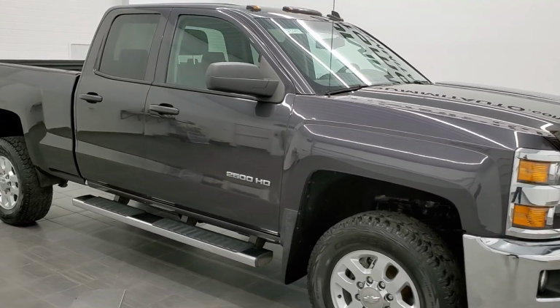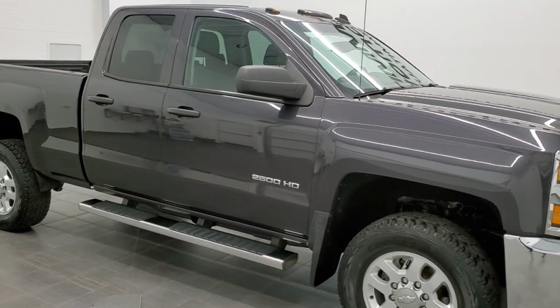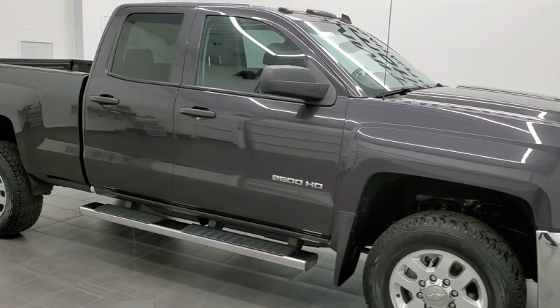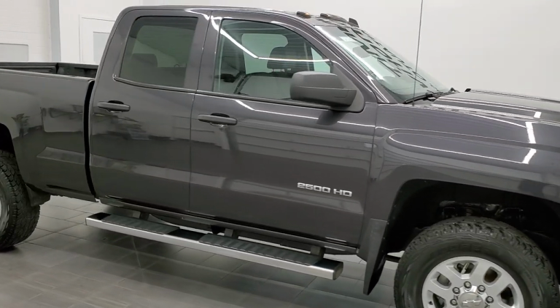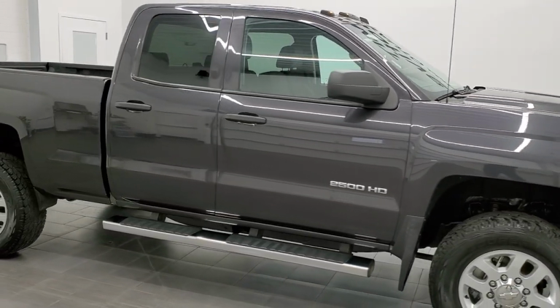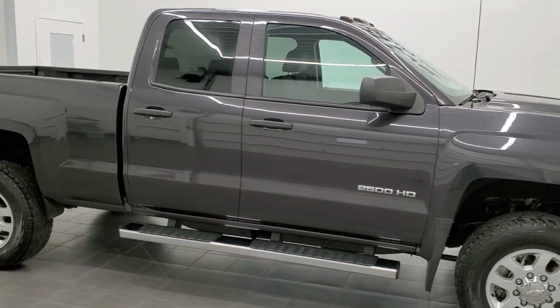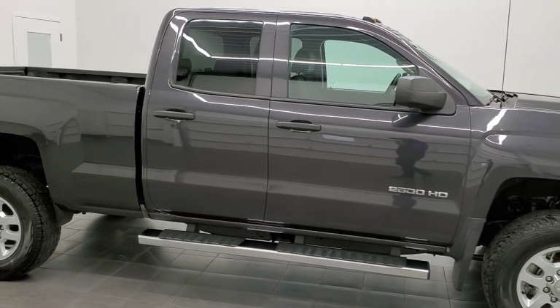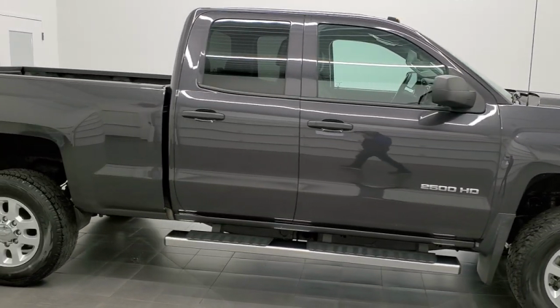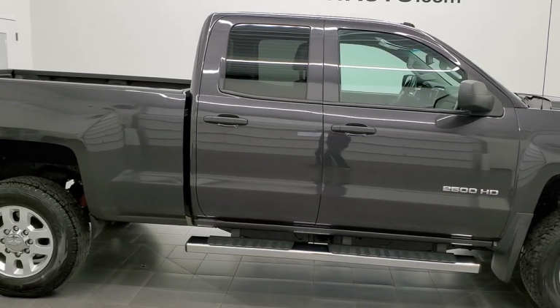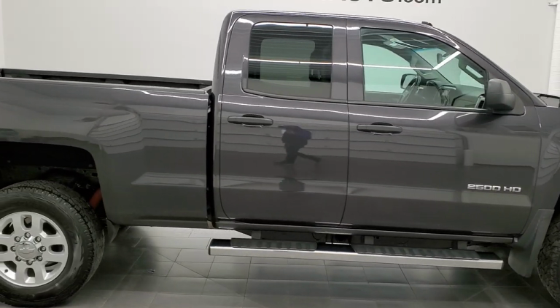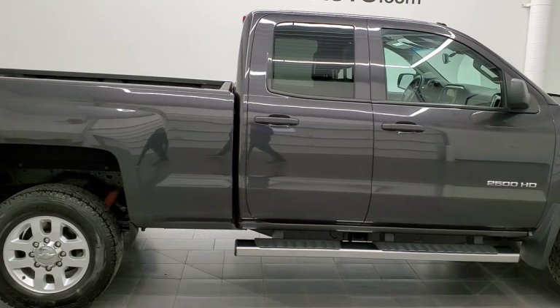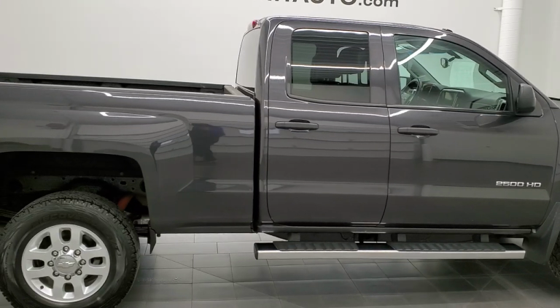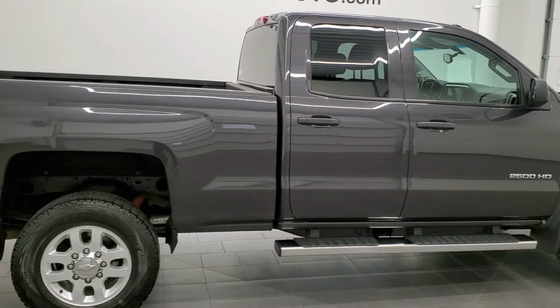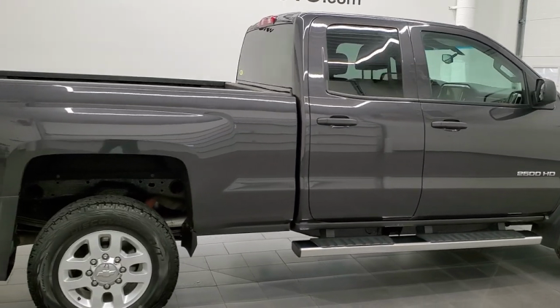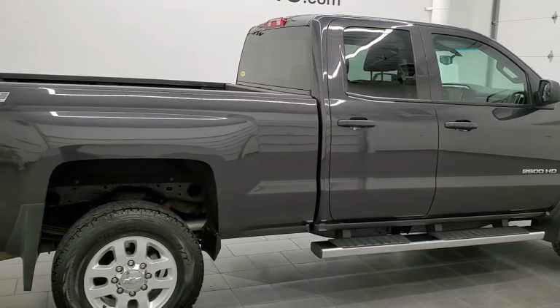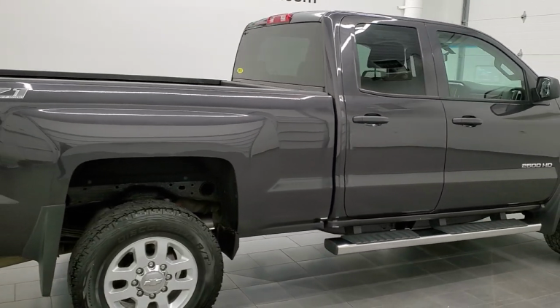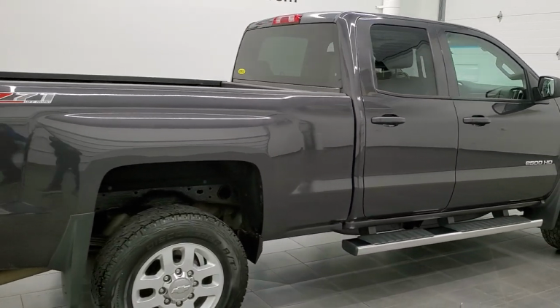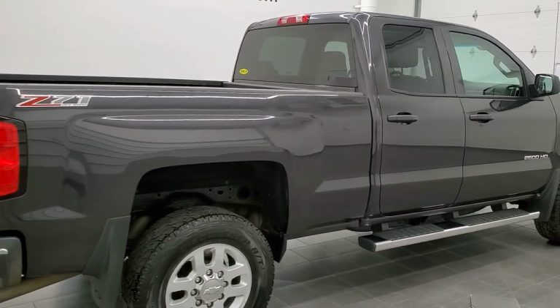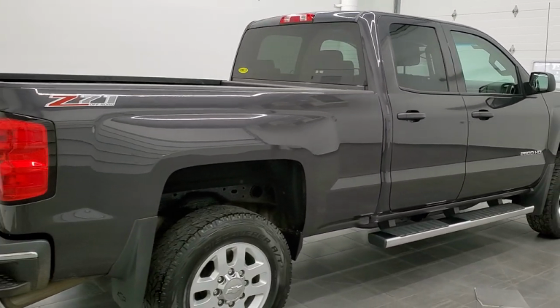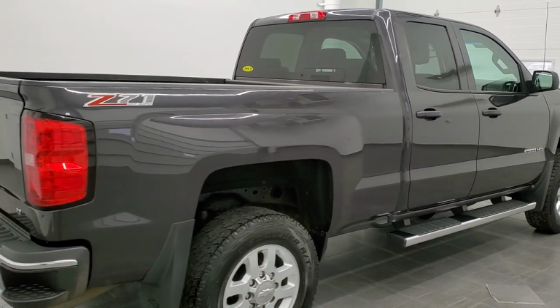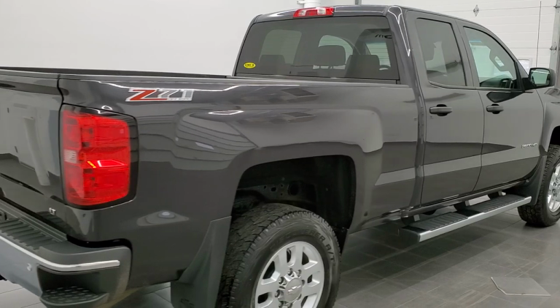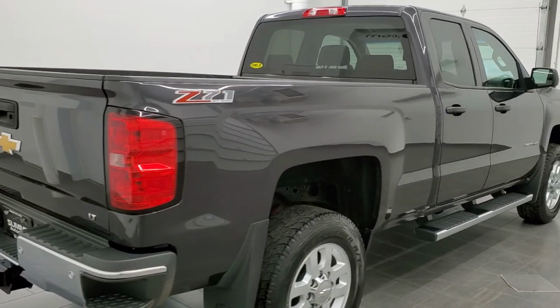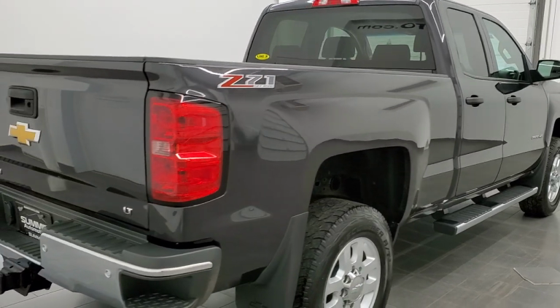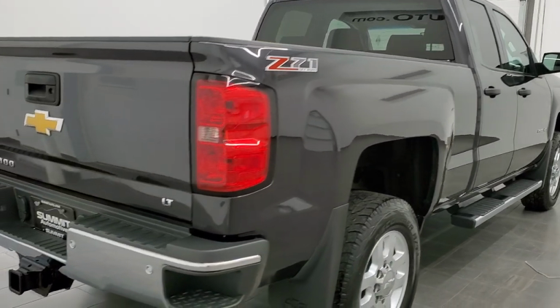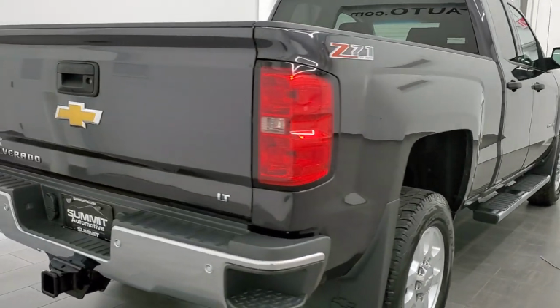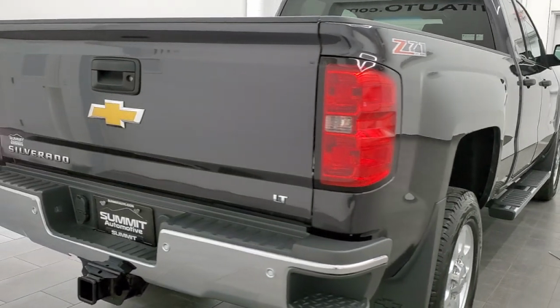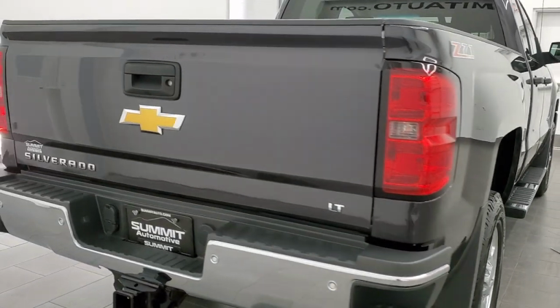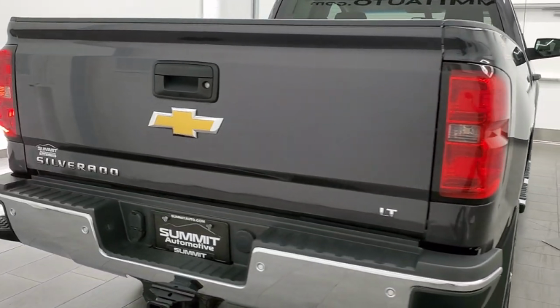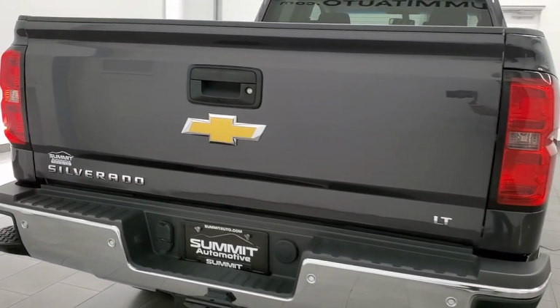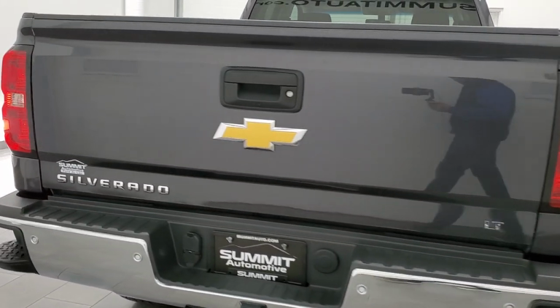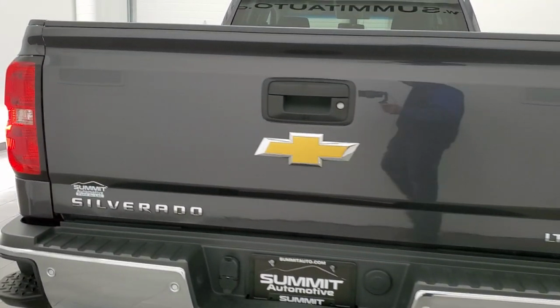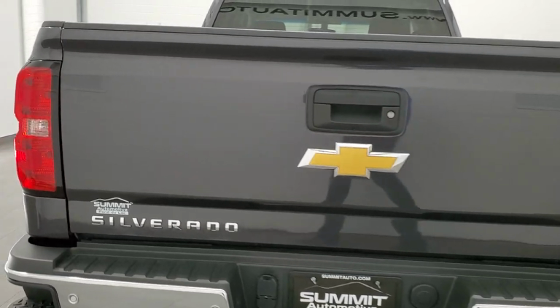This 2015 Chevy Silverado 2500 double cab short box is stock number 12369Z. We are here at Summit Automotive in Fond du Lac, Wisconsin, your new and used heavy duty truck headquarters.